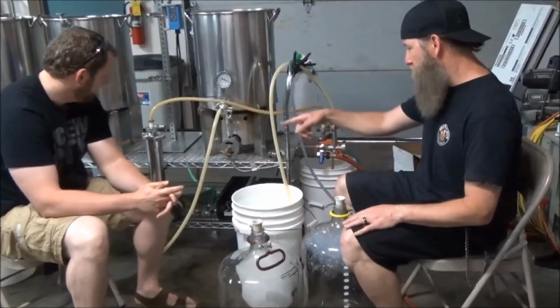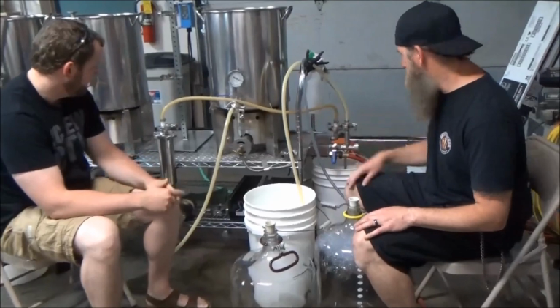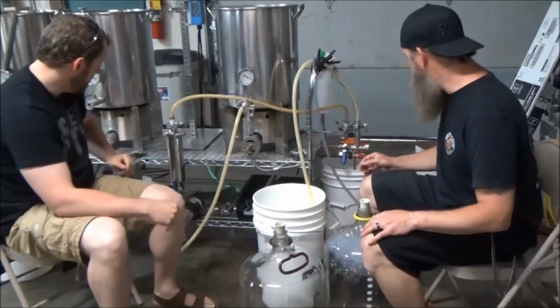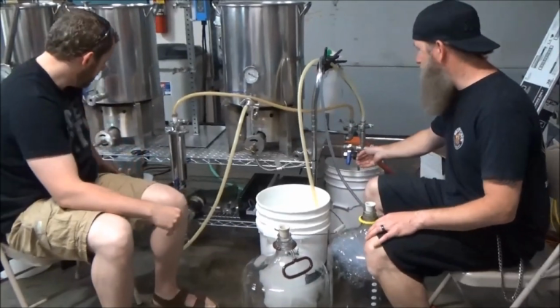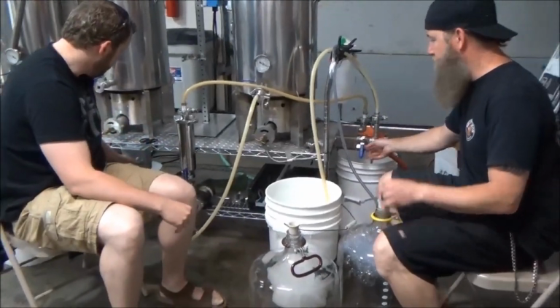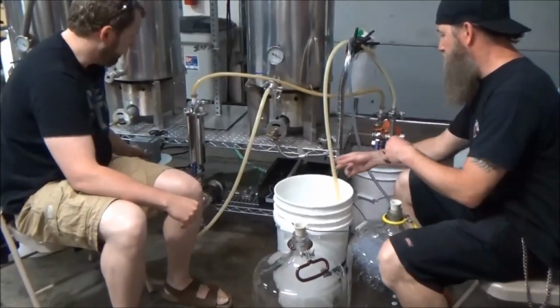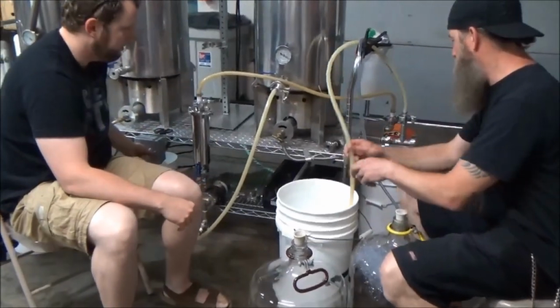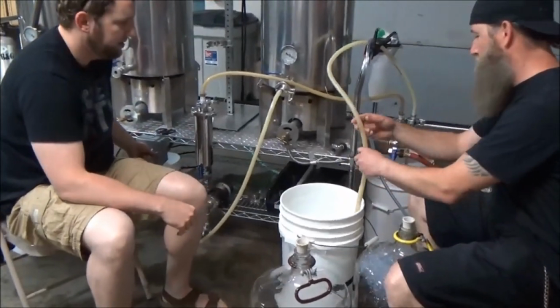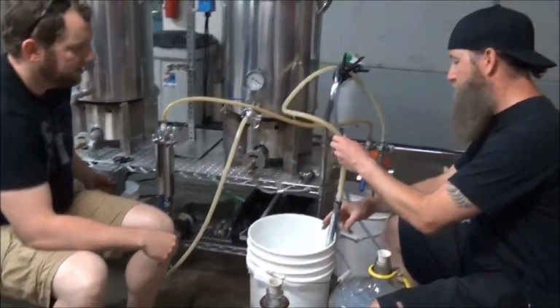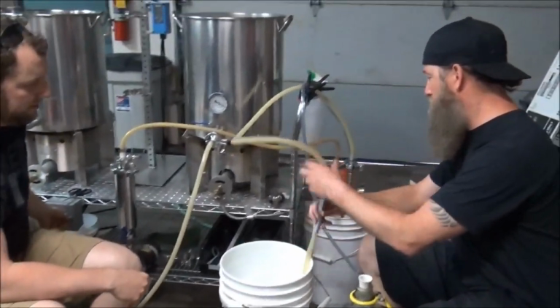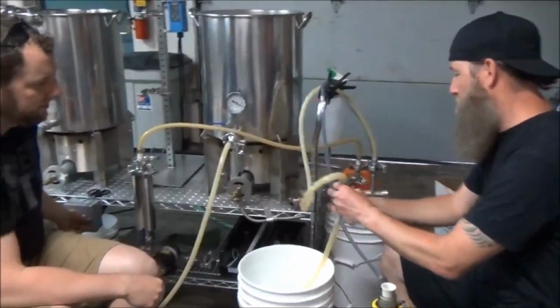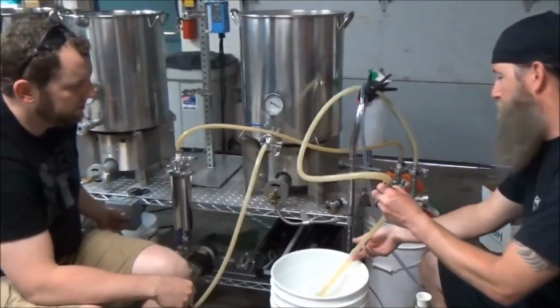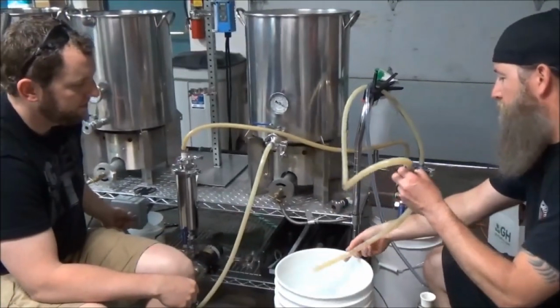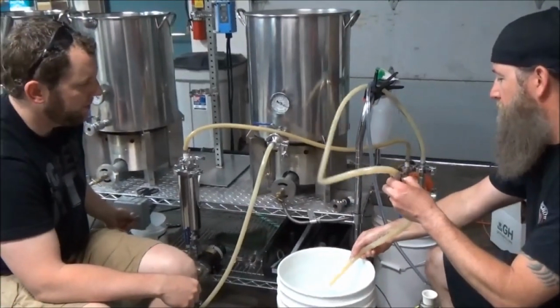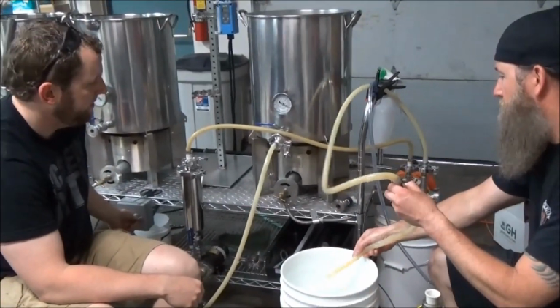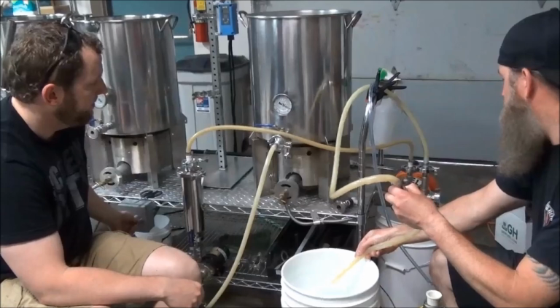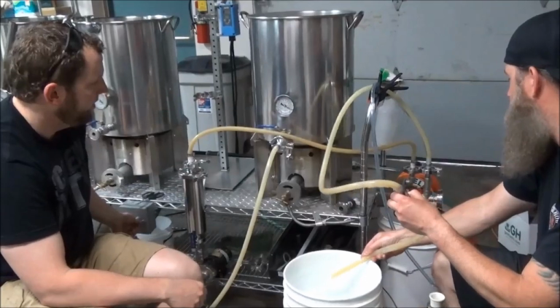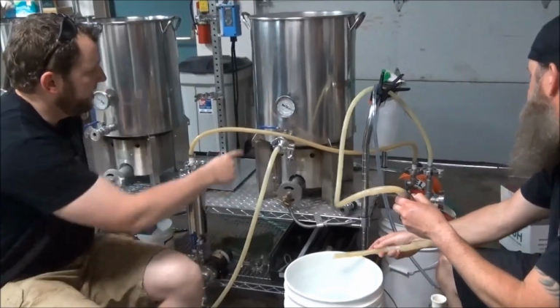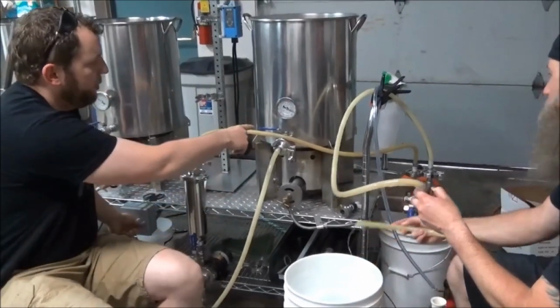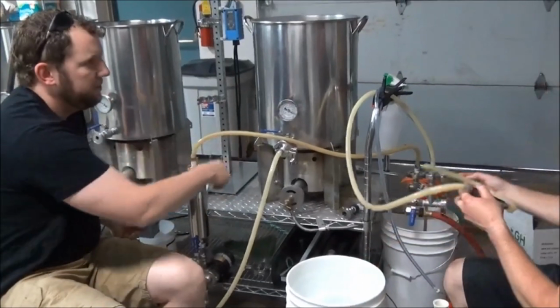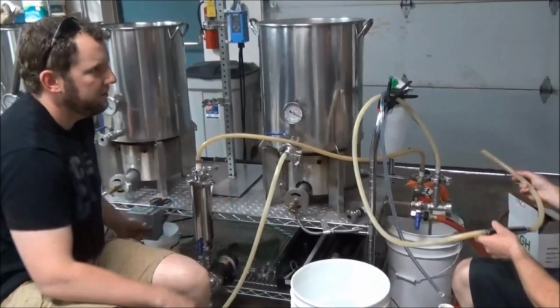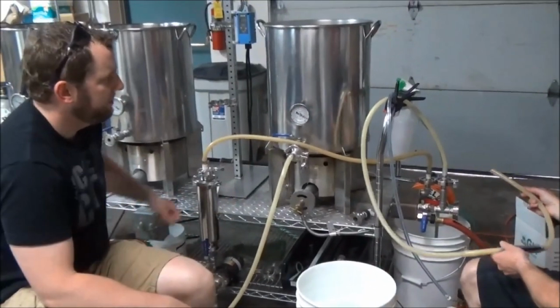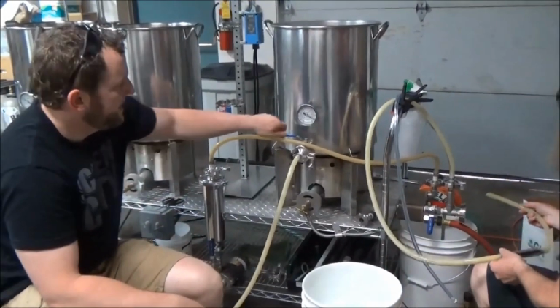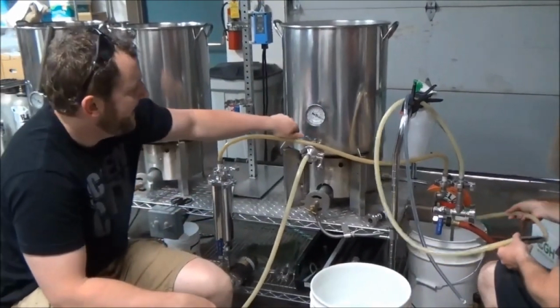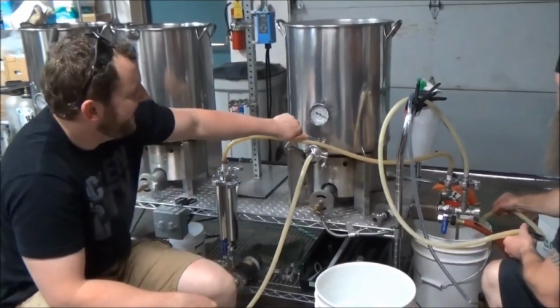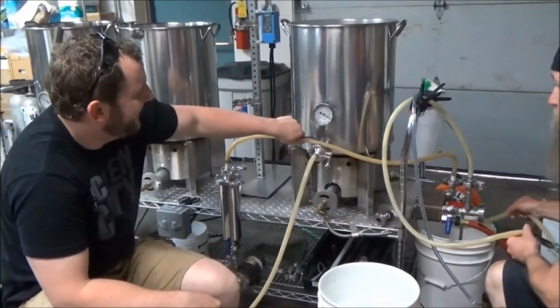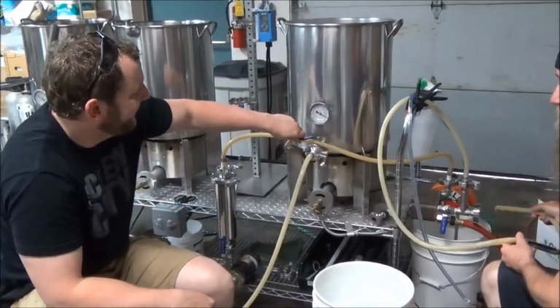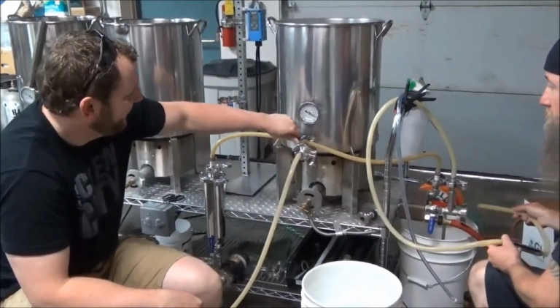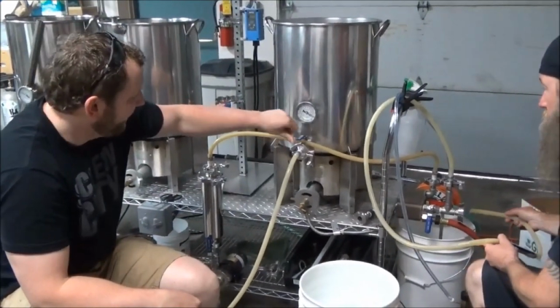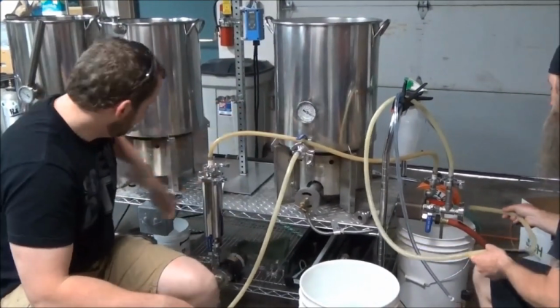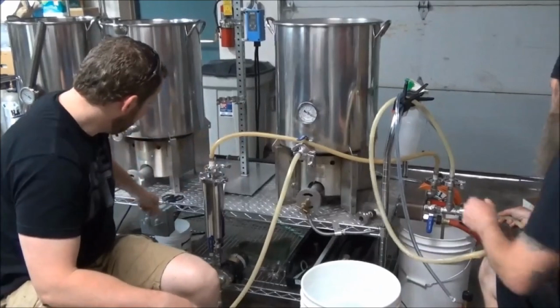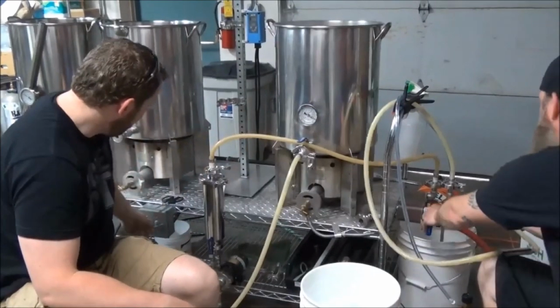Let's give her a roll — you want to turn that pump on? Oh yeah. Ready? Yes sir. All right, here we go.